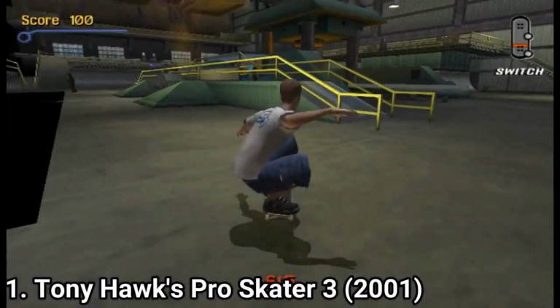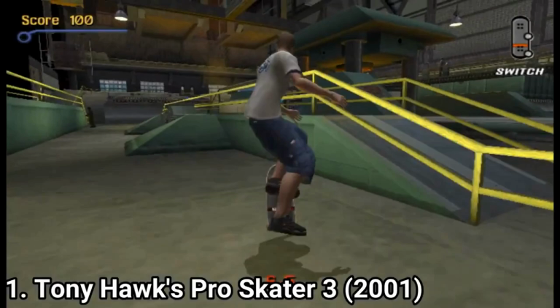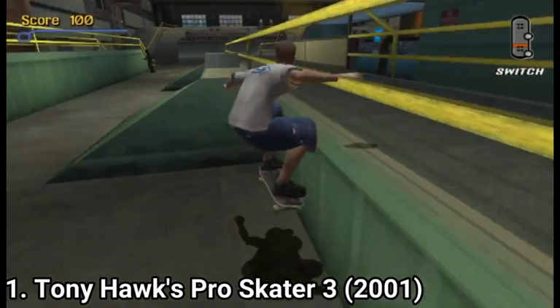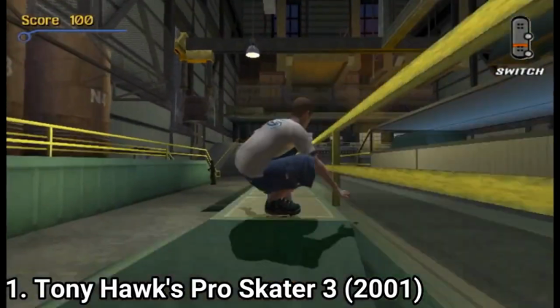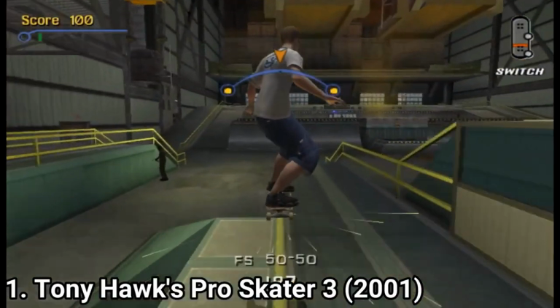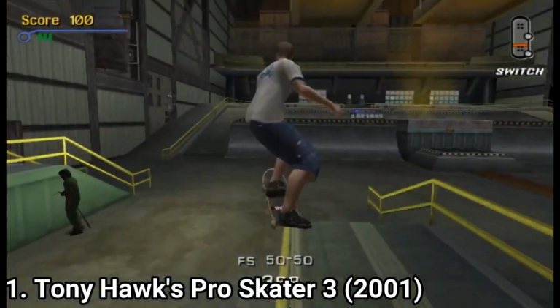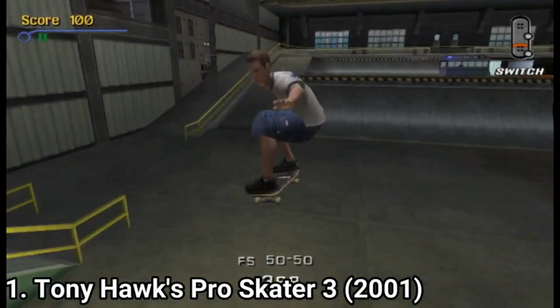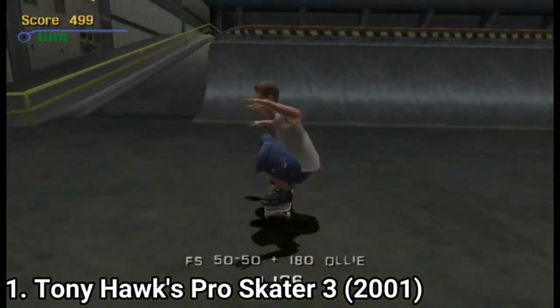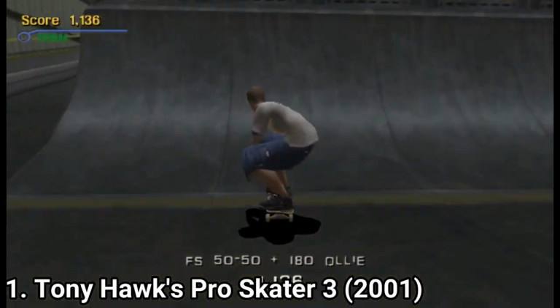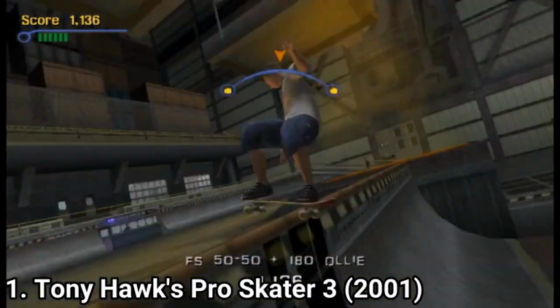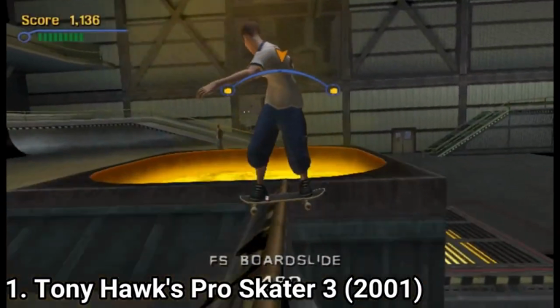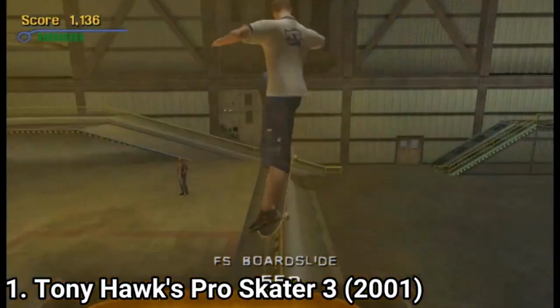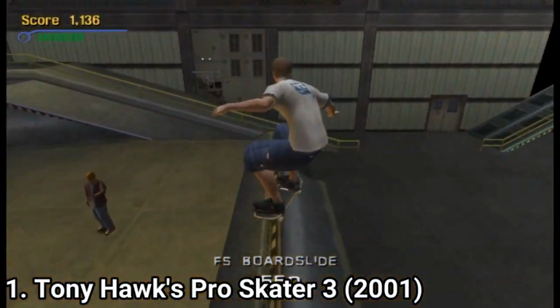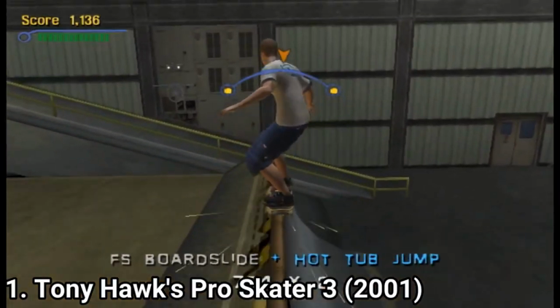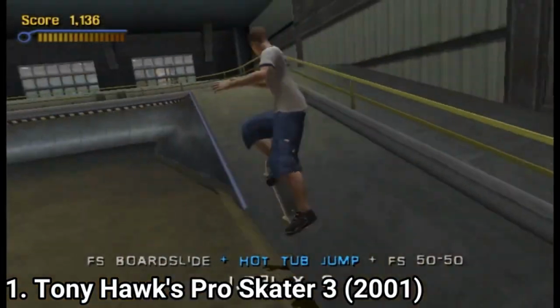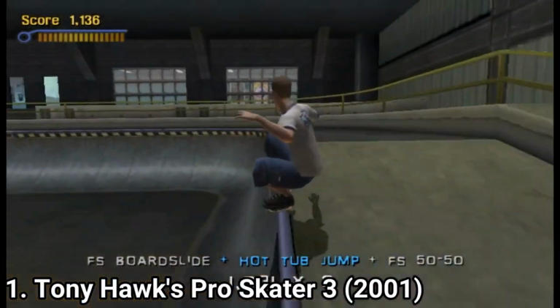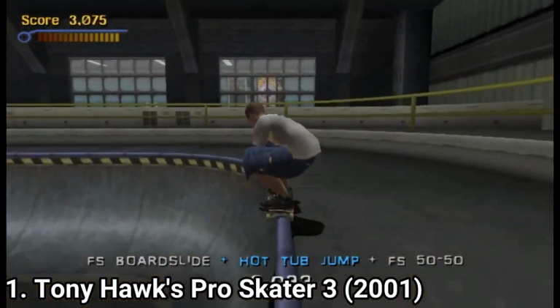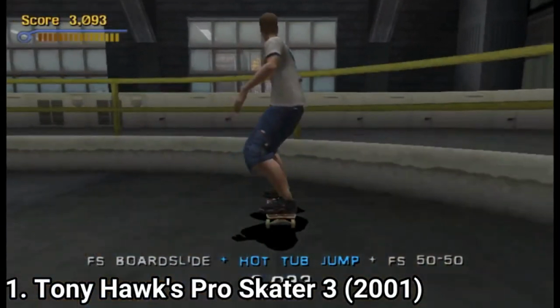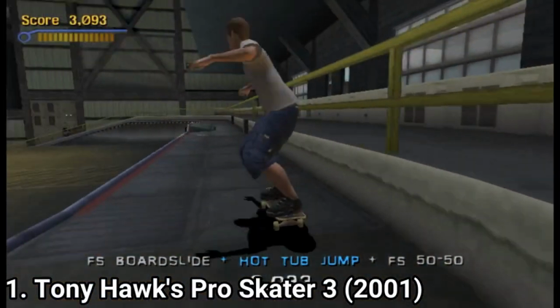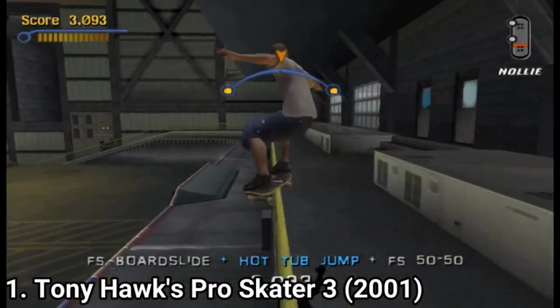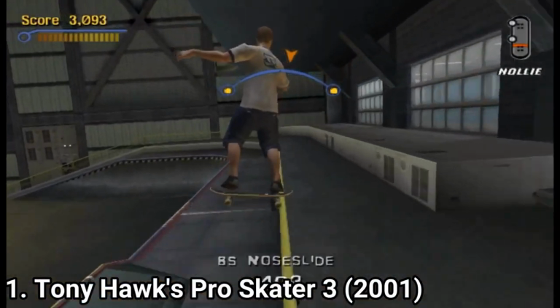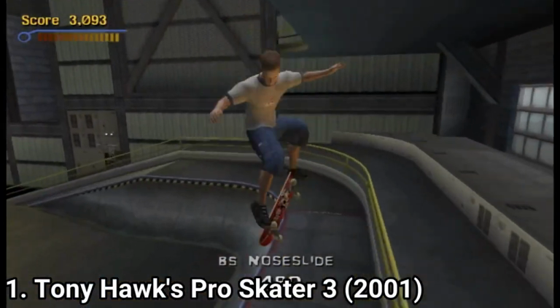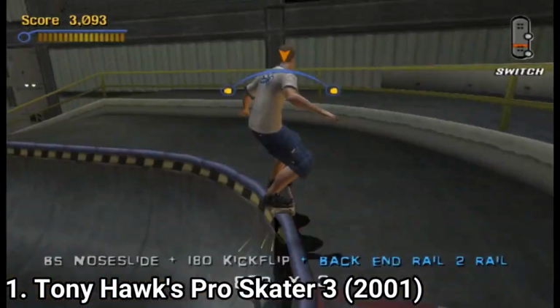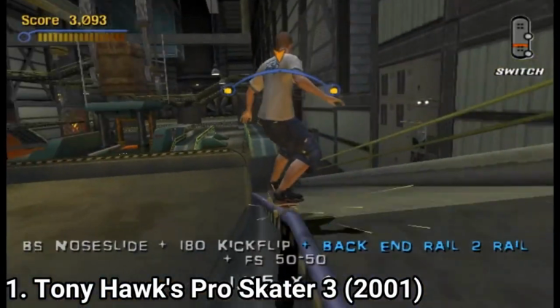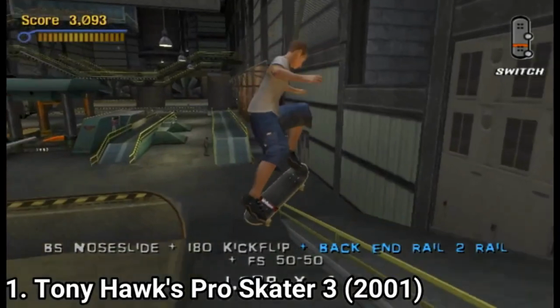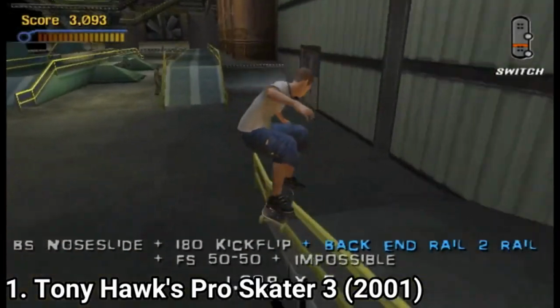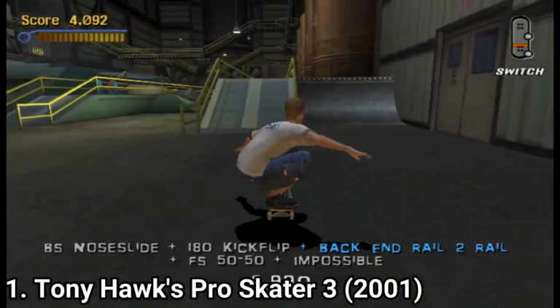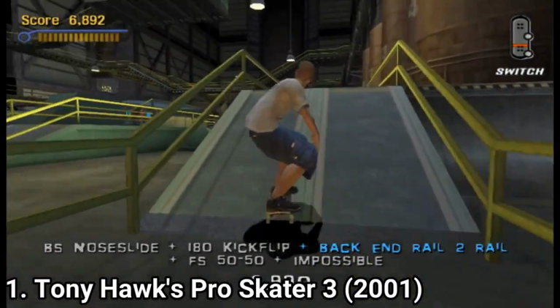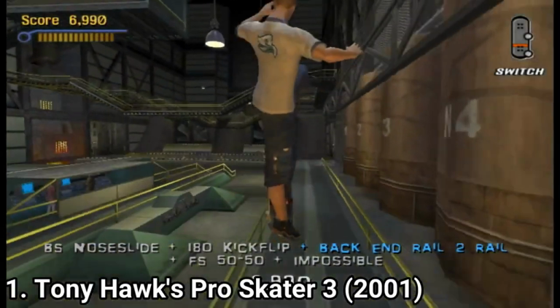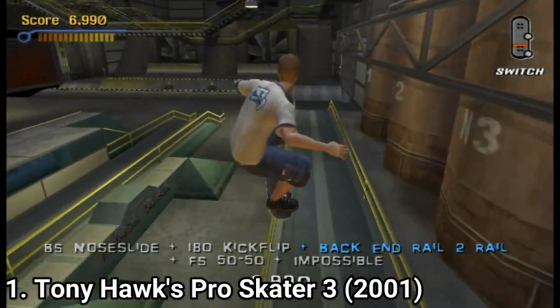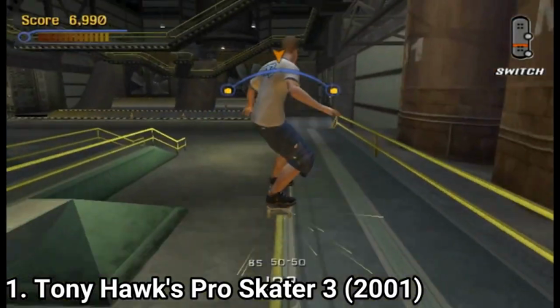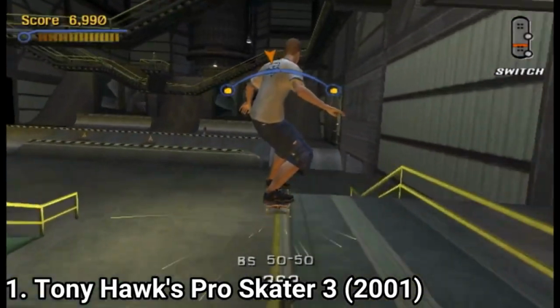In Tony Hawk you create your own skater, get into multiple maps, and roam free — you have free roam. But to unlock new maps, you have to talk to characters and do tricks; you have to complete their tasks, which are all fun.